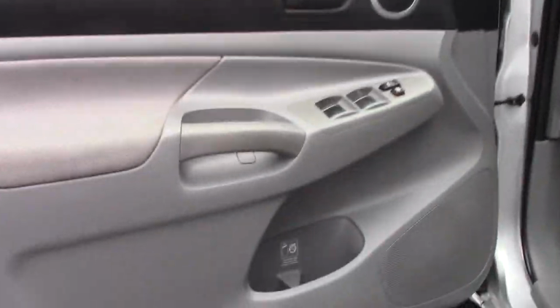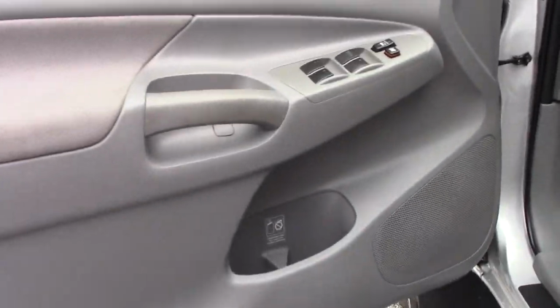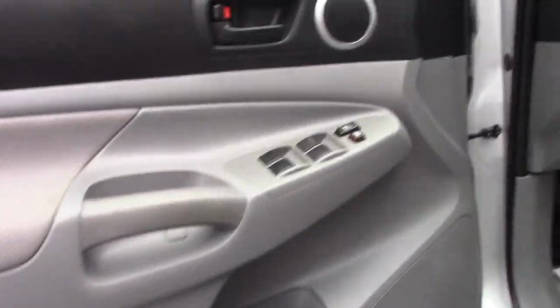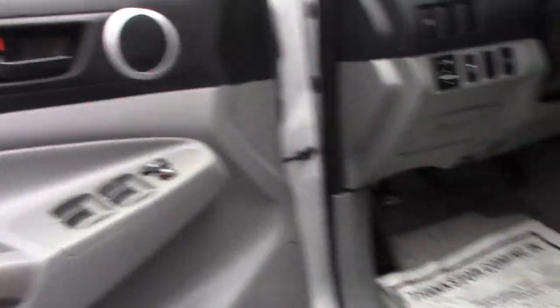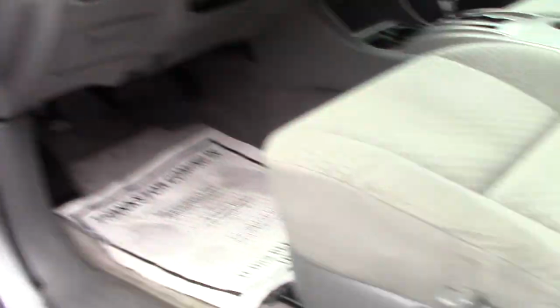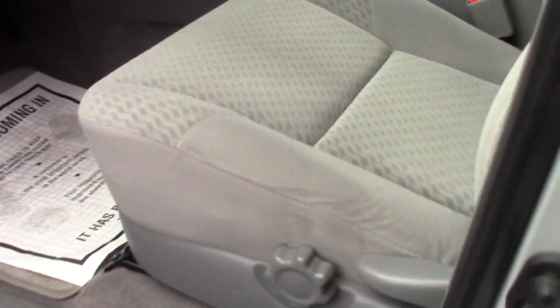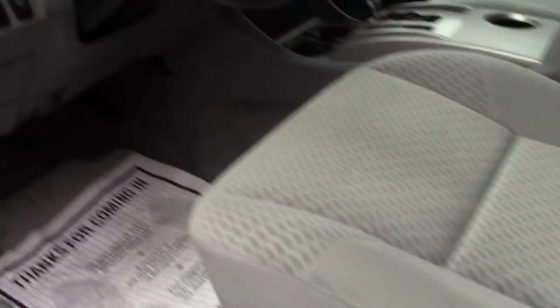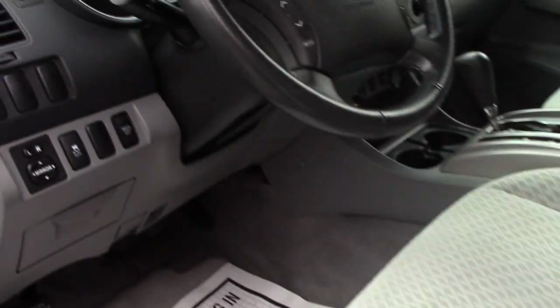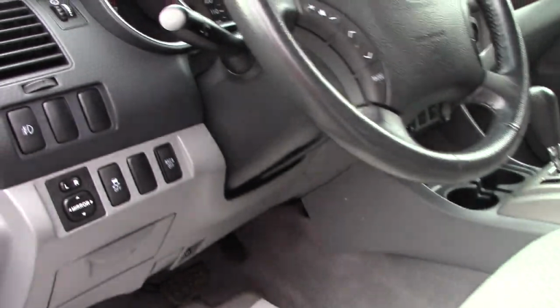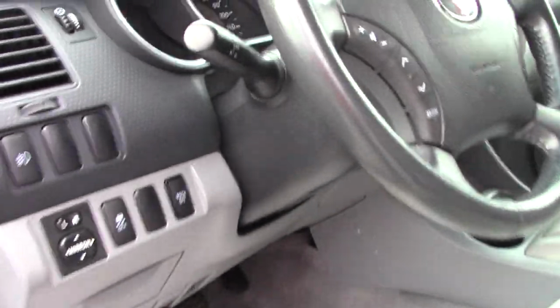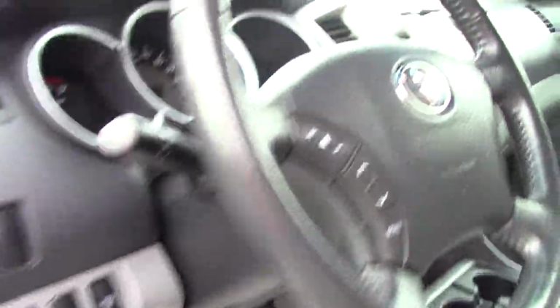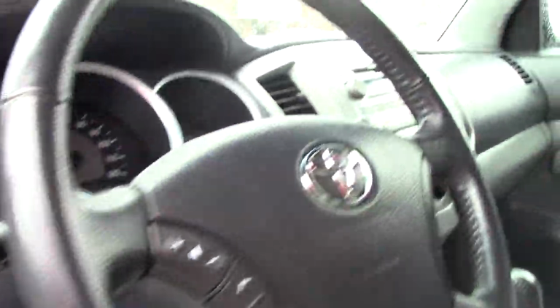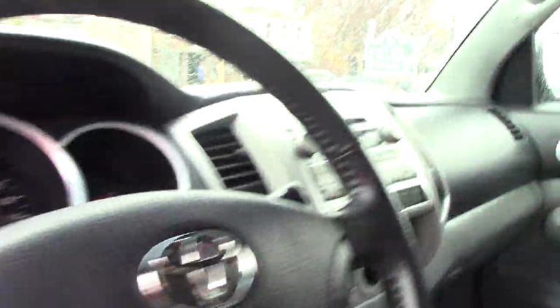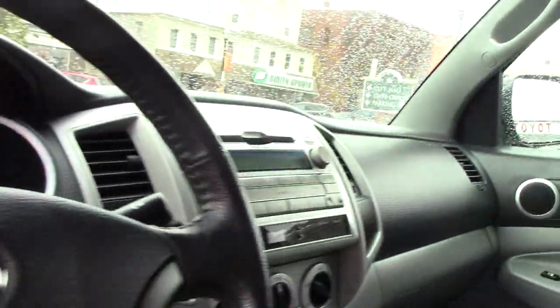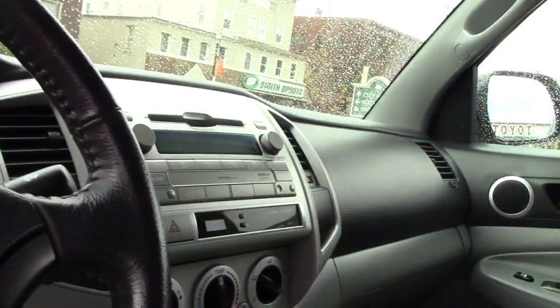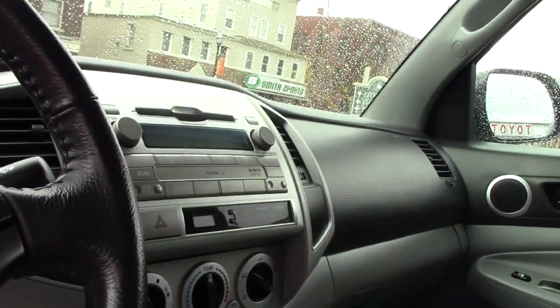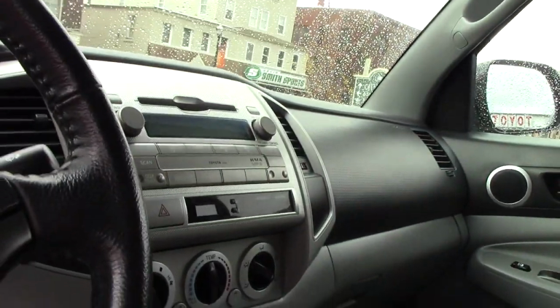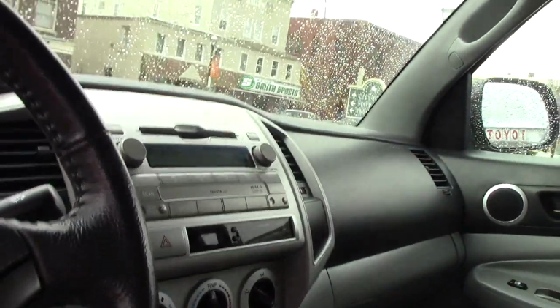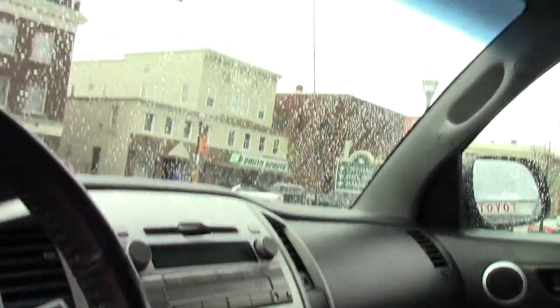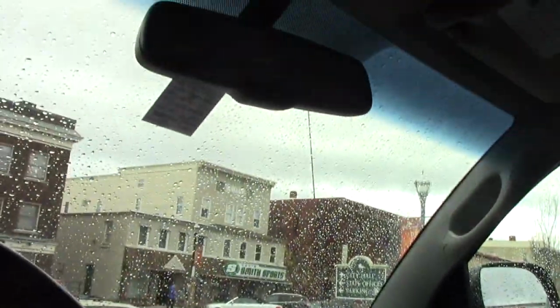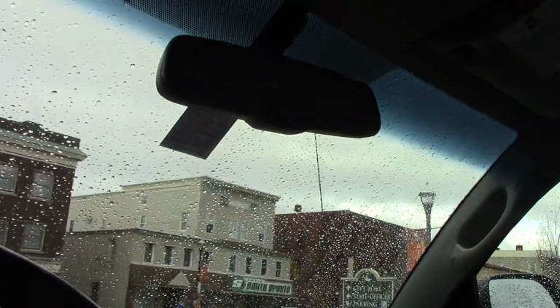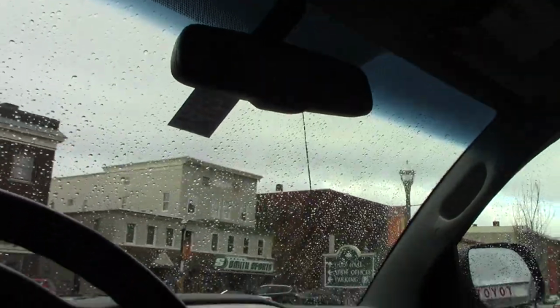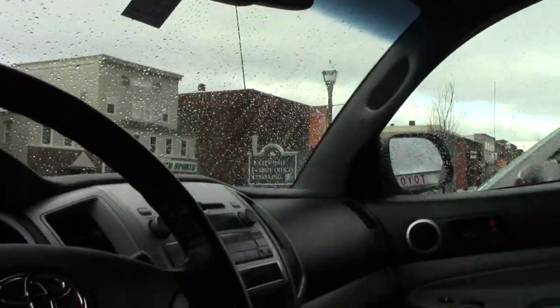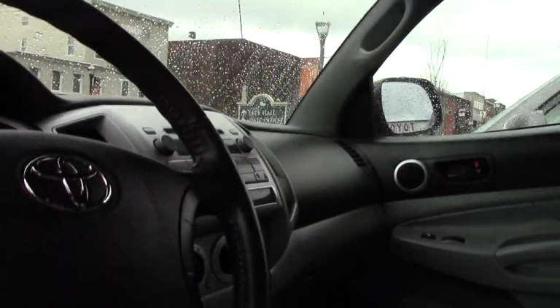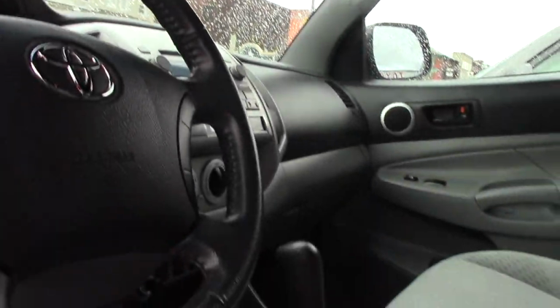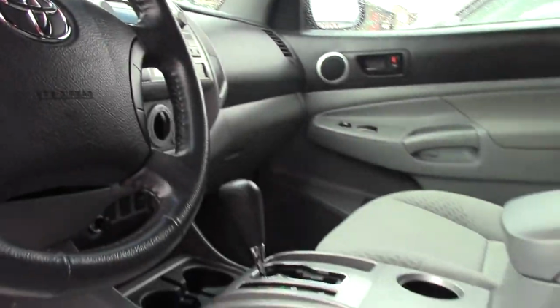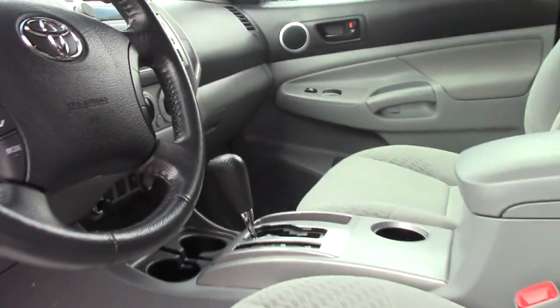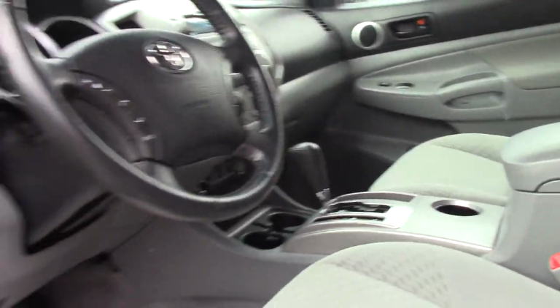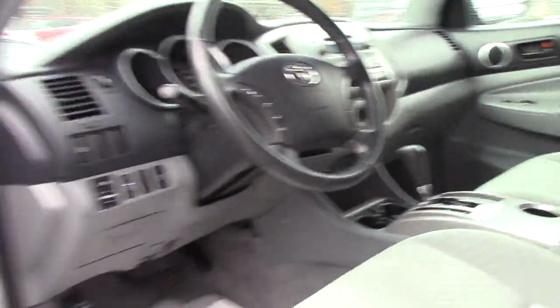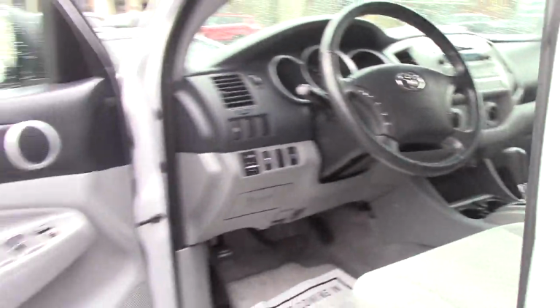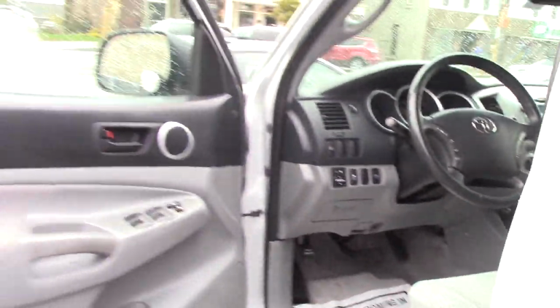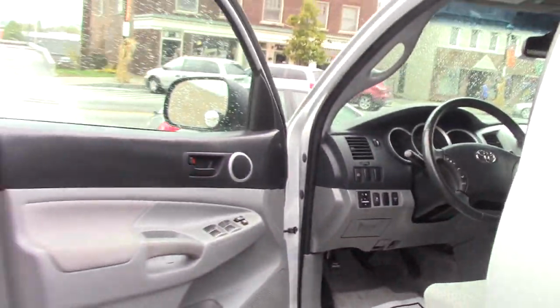This also has power locks, power windows, power mirrors. It doesn't have the touch screen display, but the backup camera displays in a window in your rear view mirror. It's got the standard AM/FM/CD player, easy to use climate controls, and hands free controls on the steering wheel.